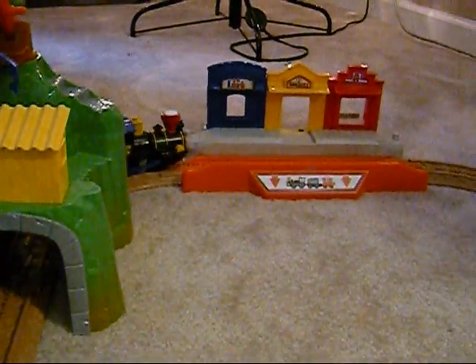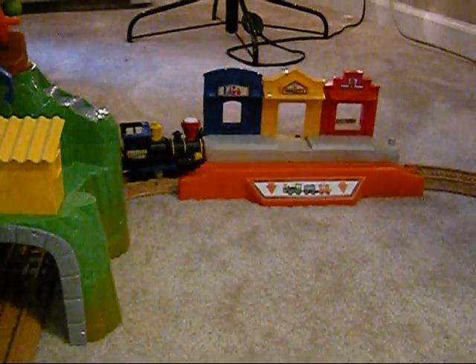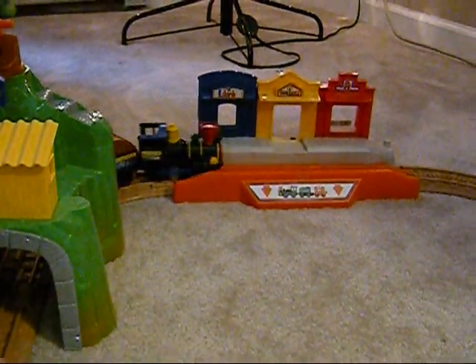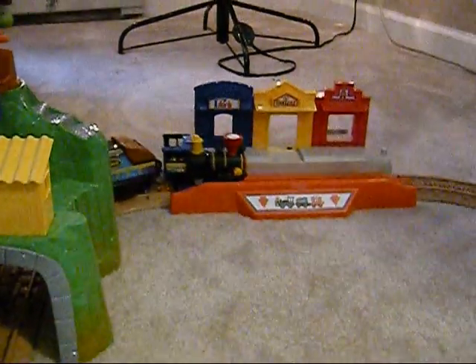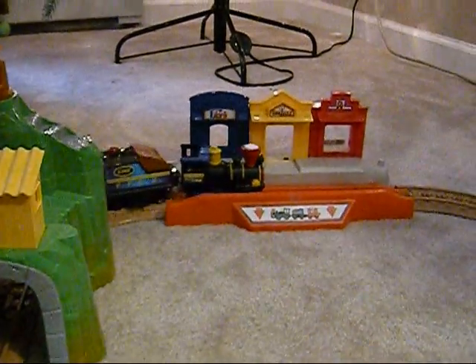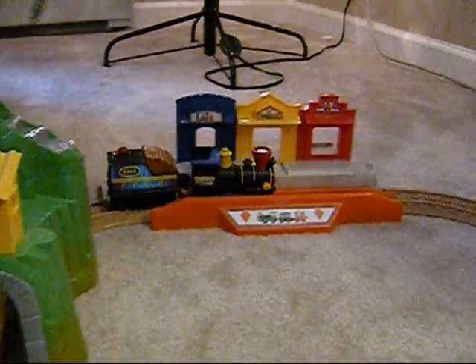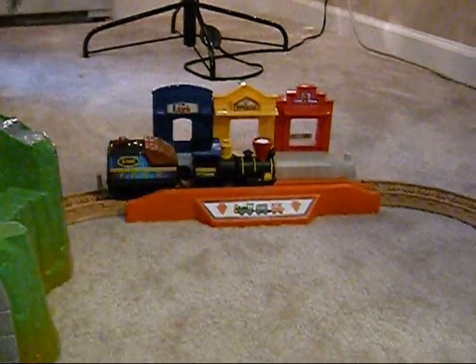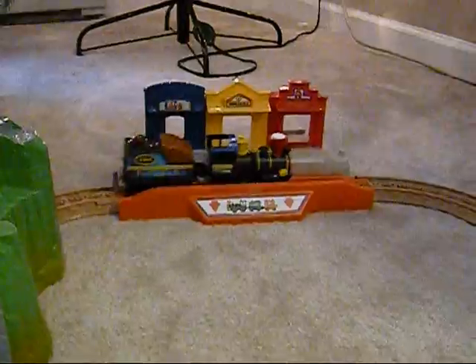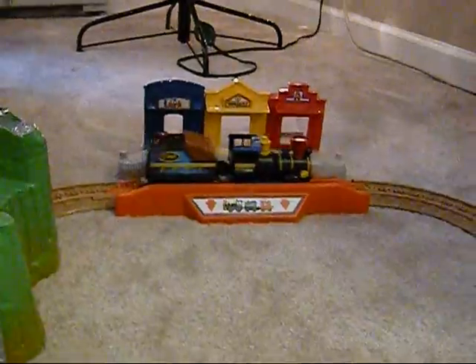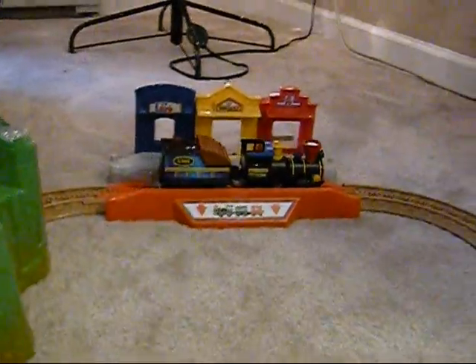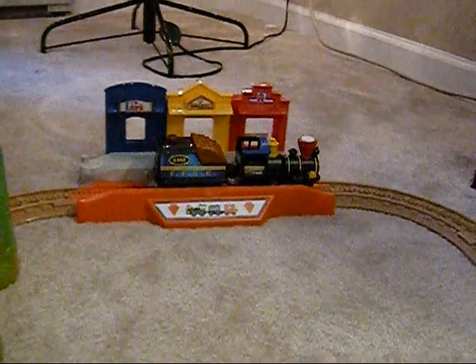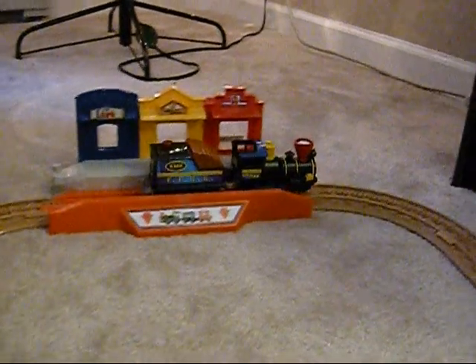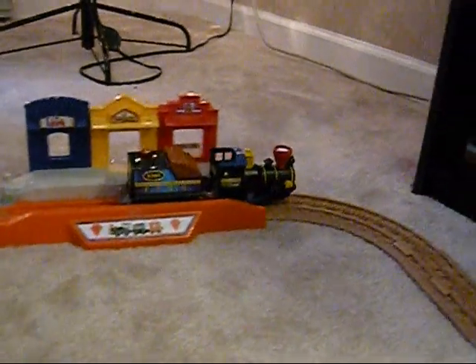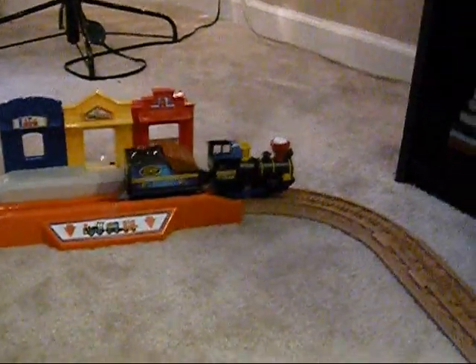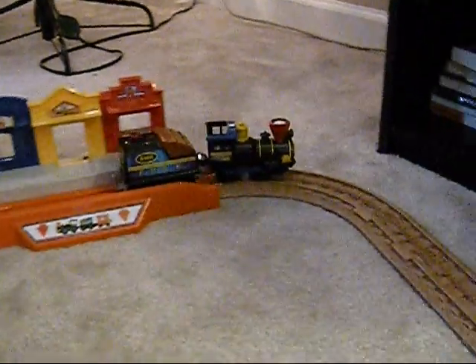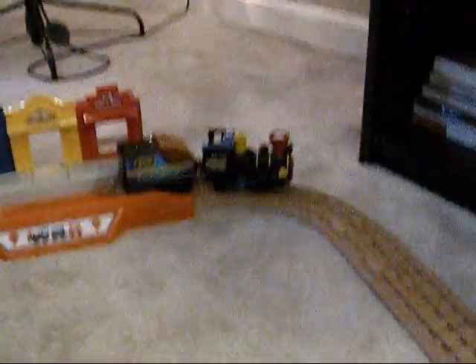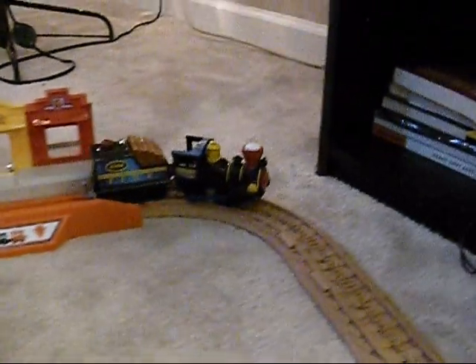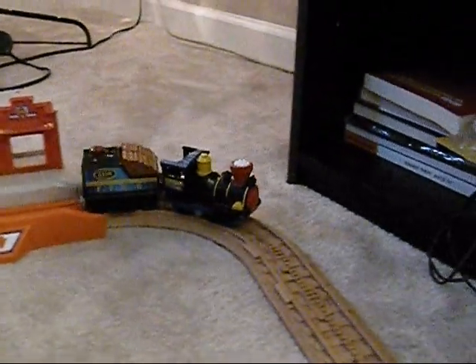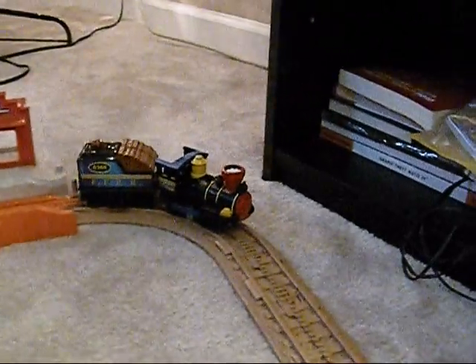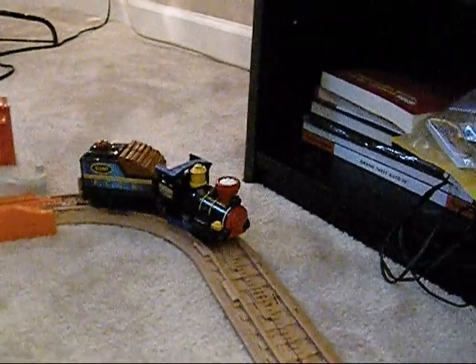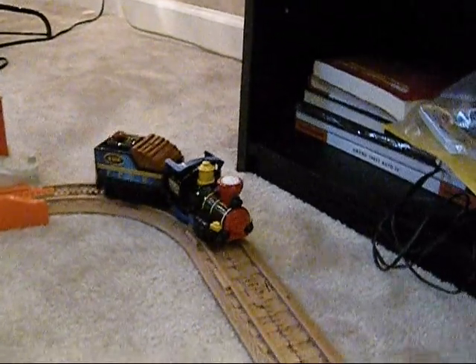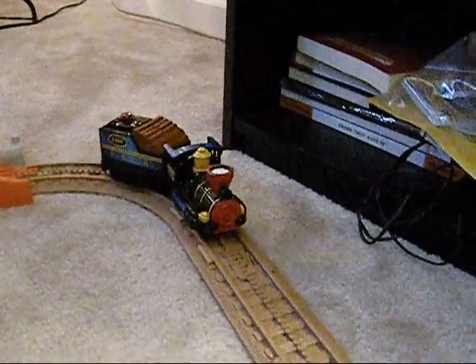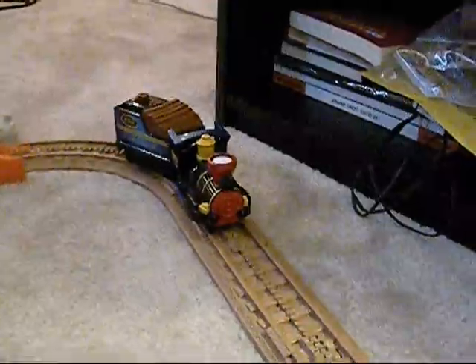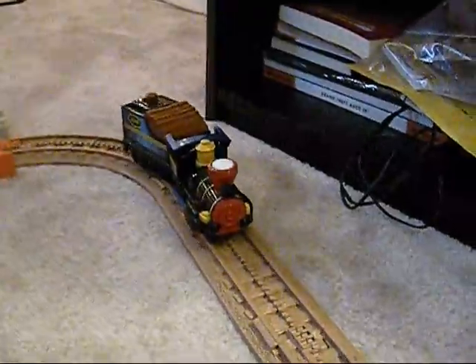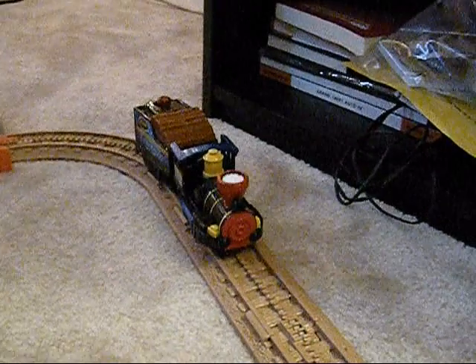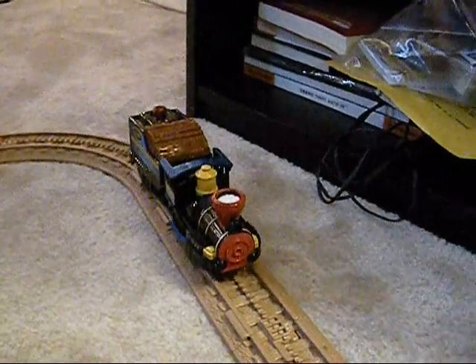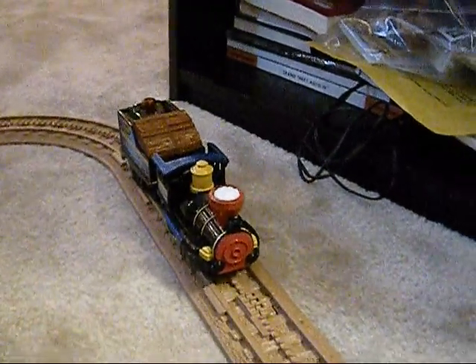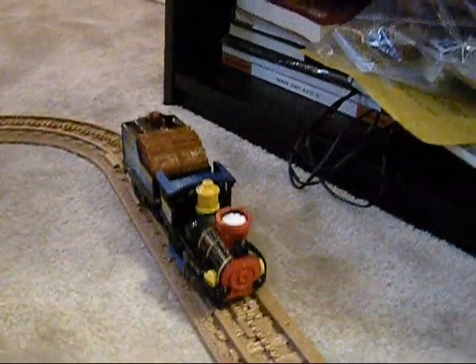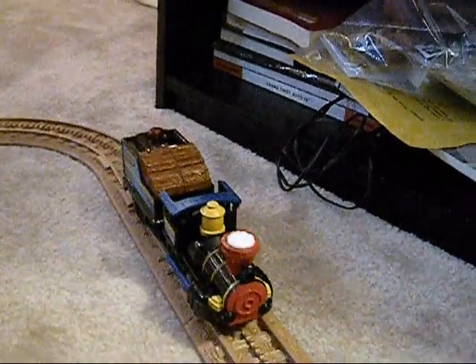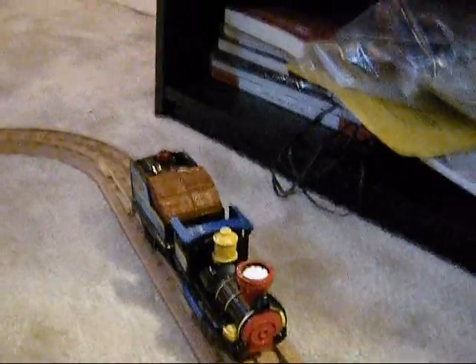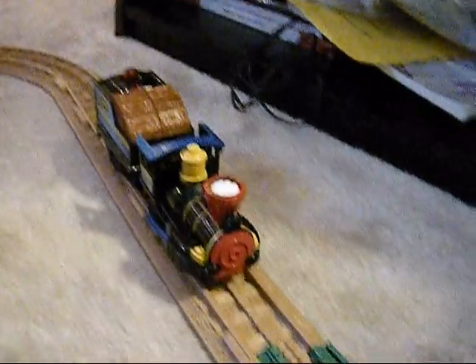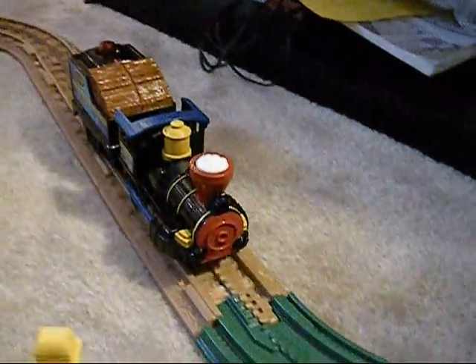This is like sixty or sixty-six dollars I think at Toys R Us, and it also comes with a bunch of add-ons — you can make a huge train track with lots of different trains and buildings.